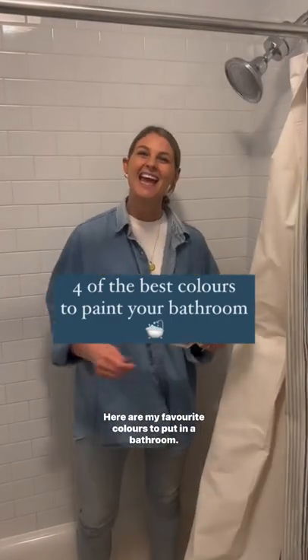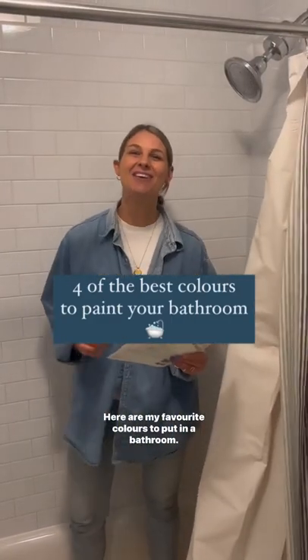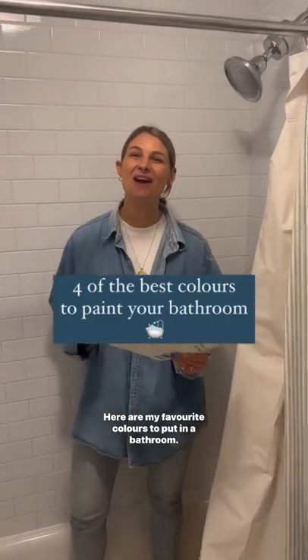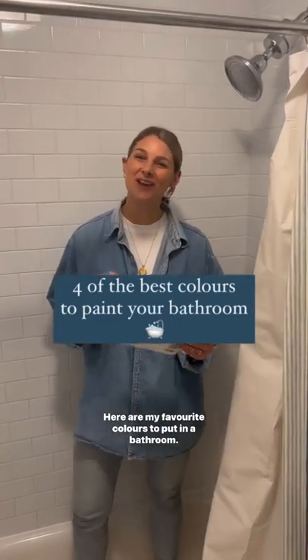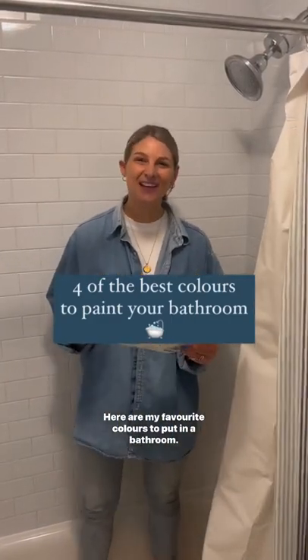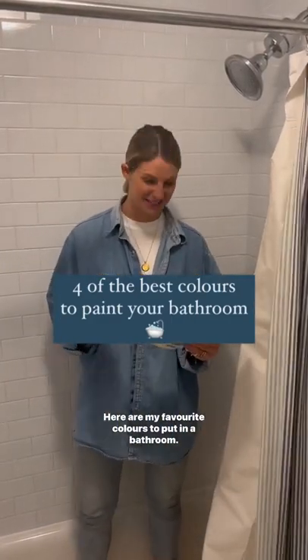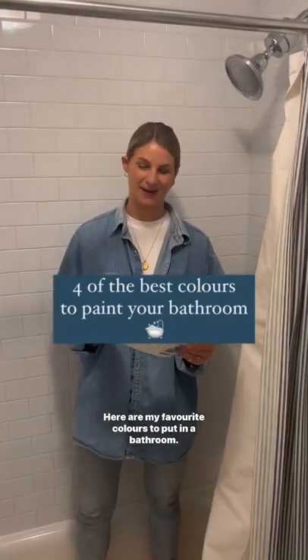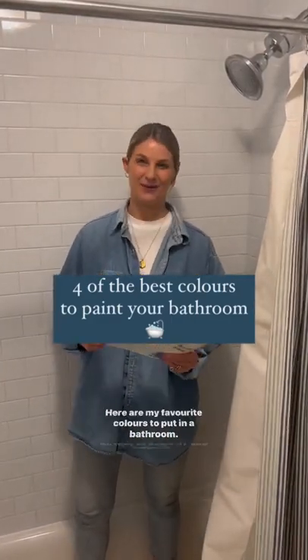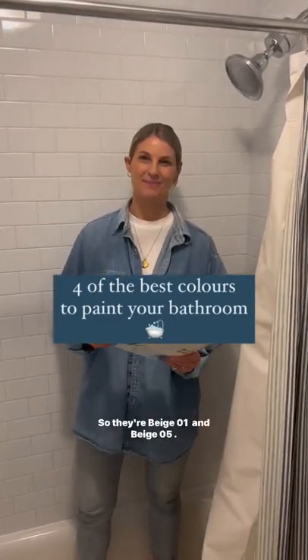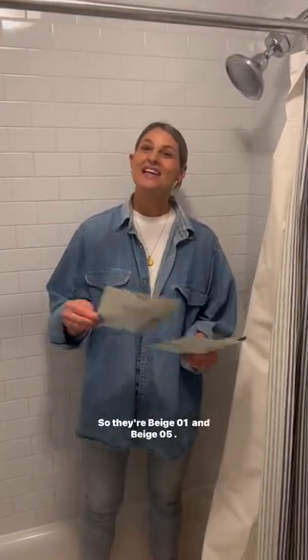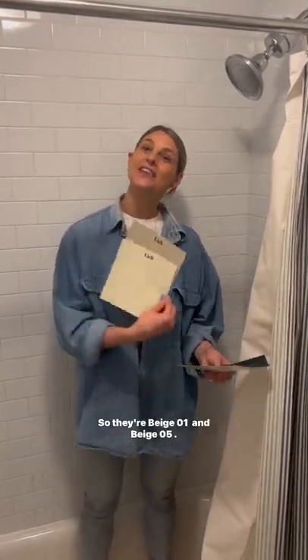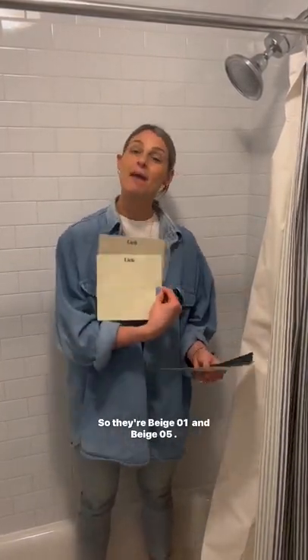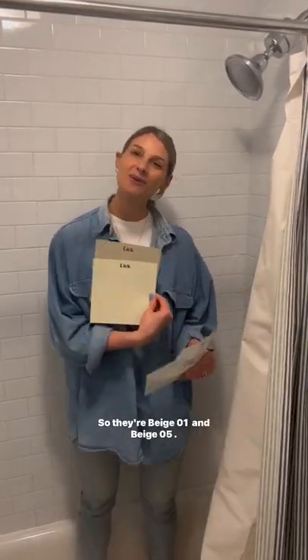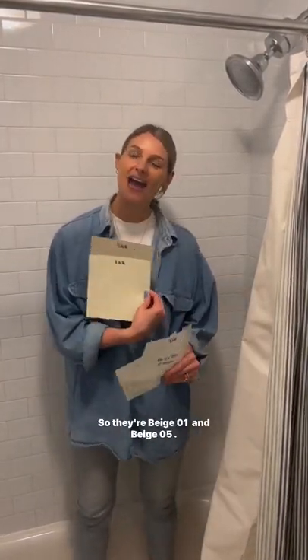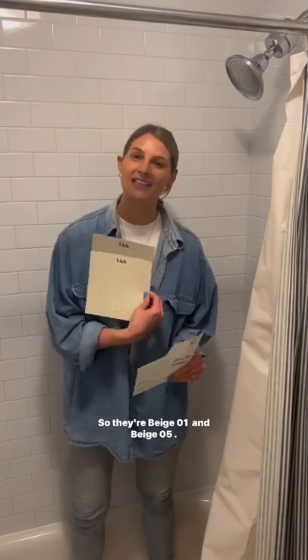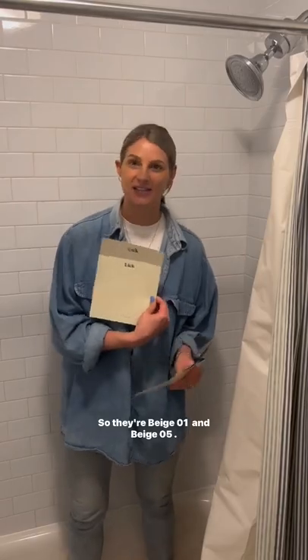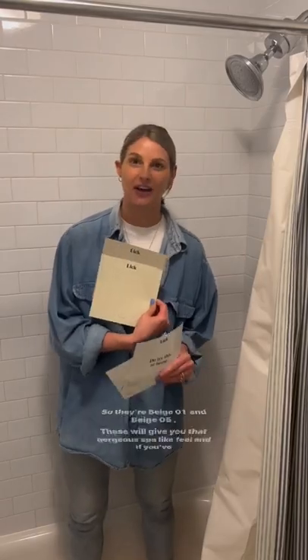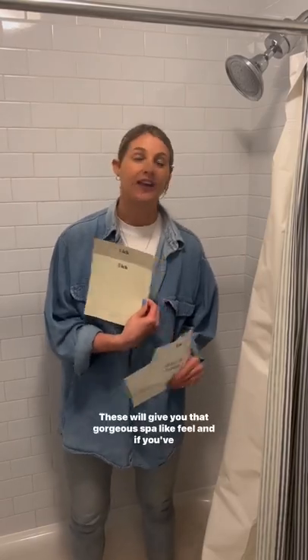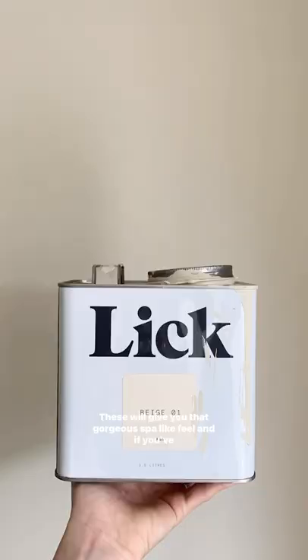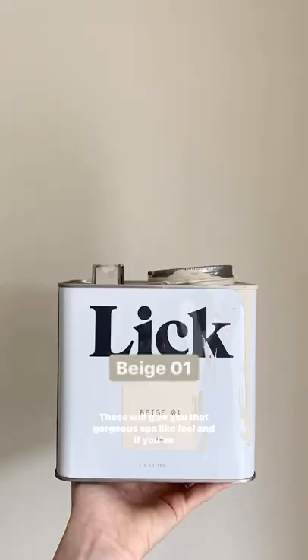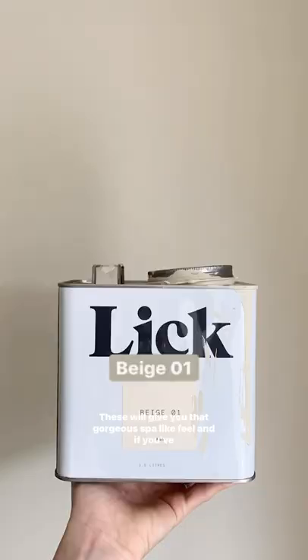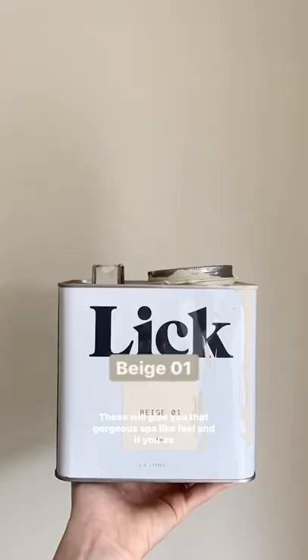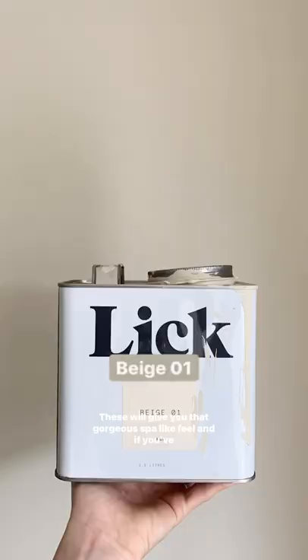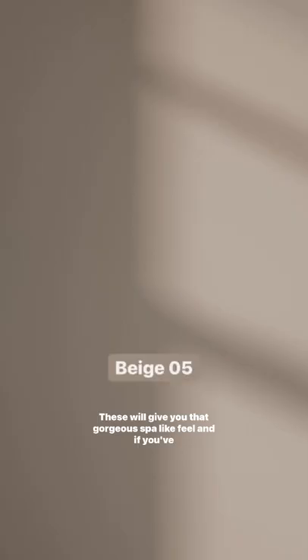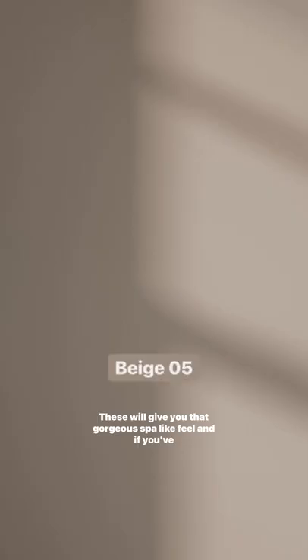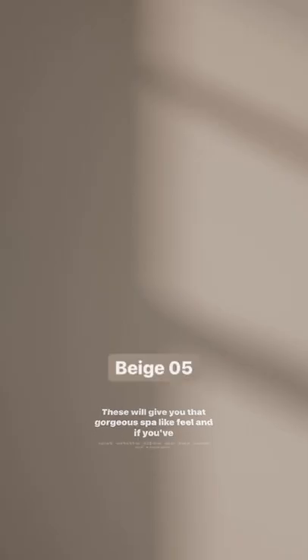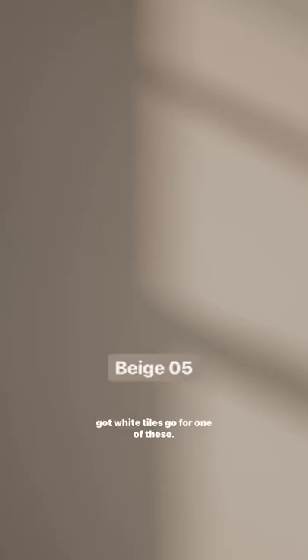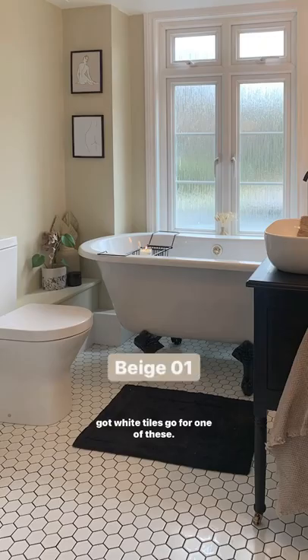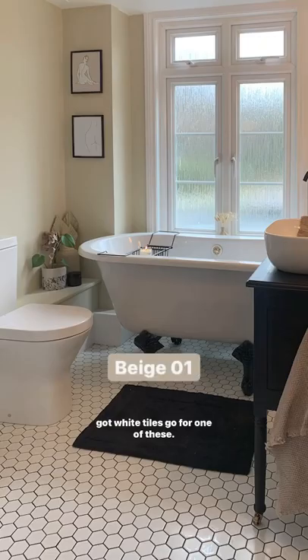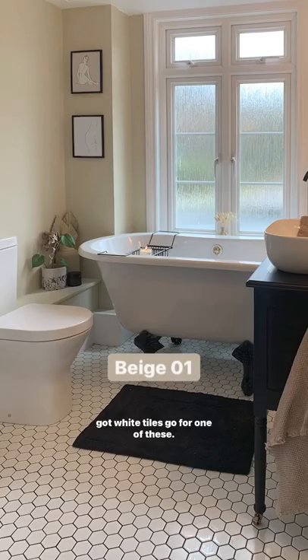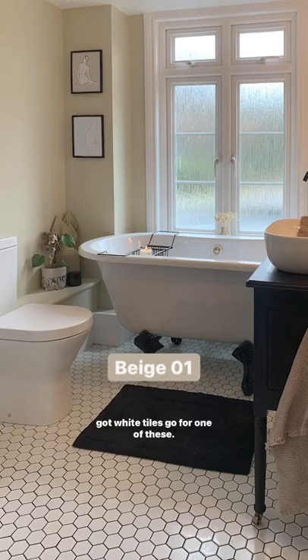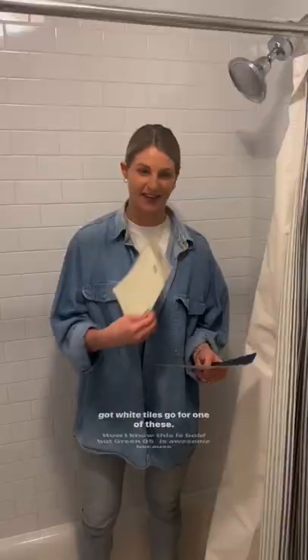Here are my favorite colors to put in a bathroom. They're Beige O1 and Beige O5. These will give you that gorgeous spa-like feel, and if you've got white tiles, go for one of these.